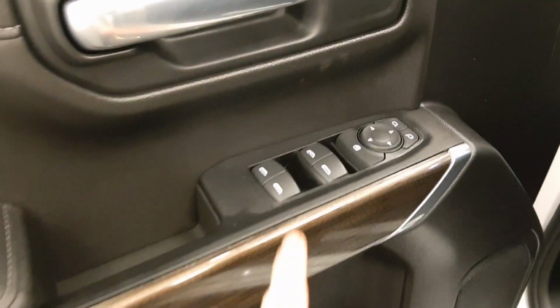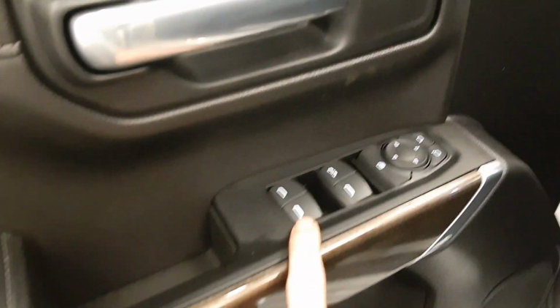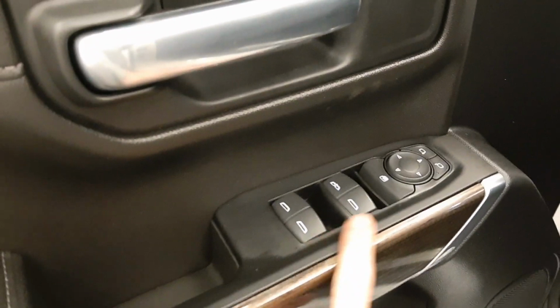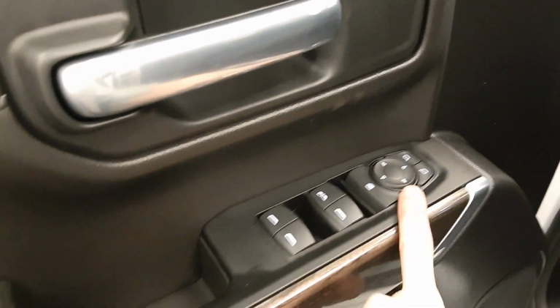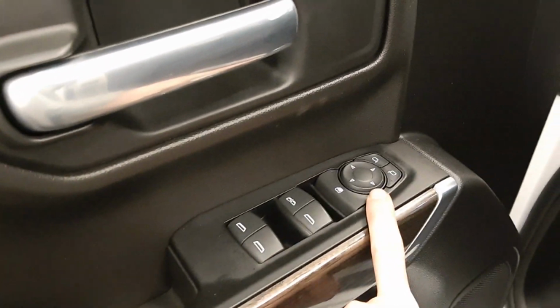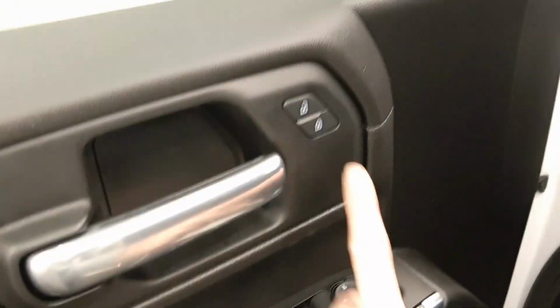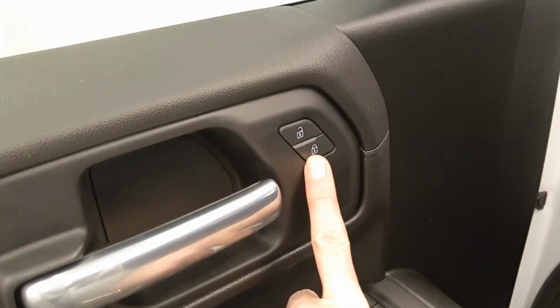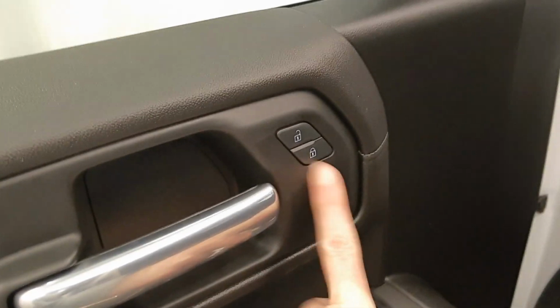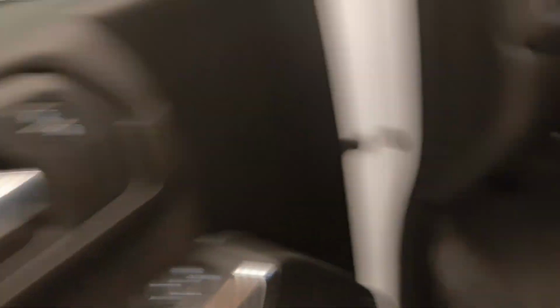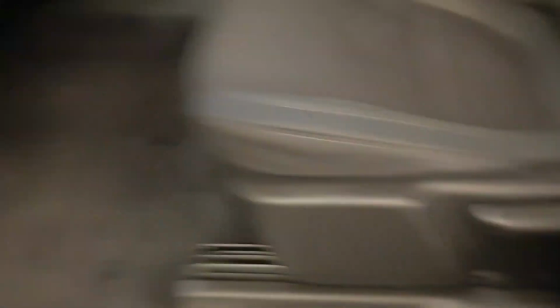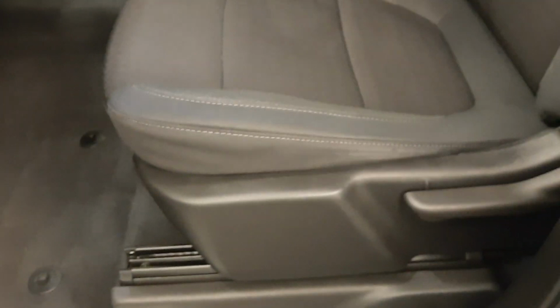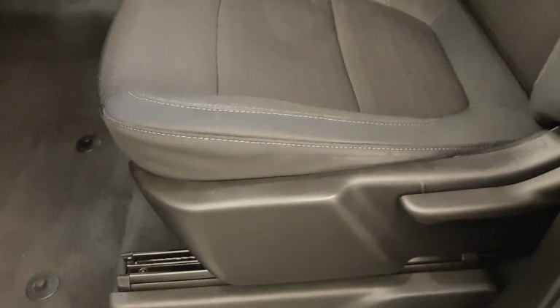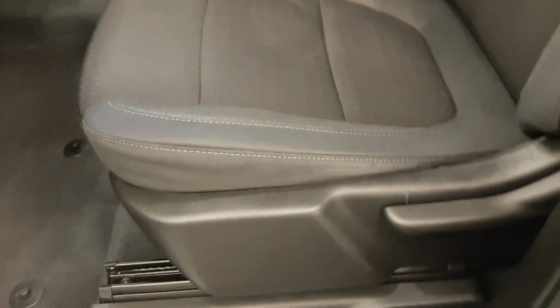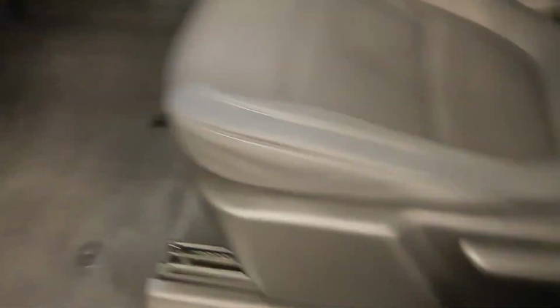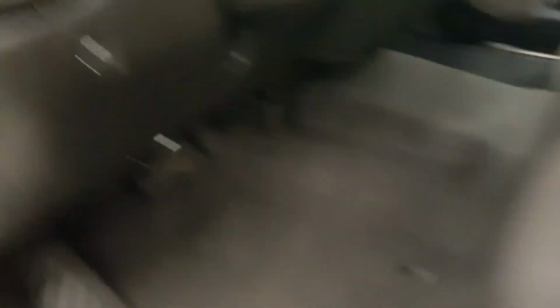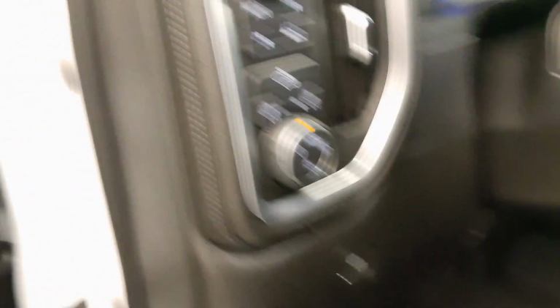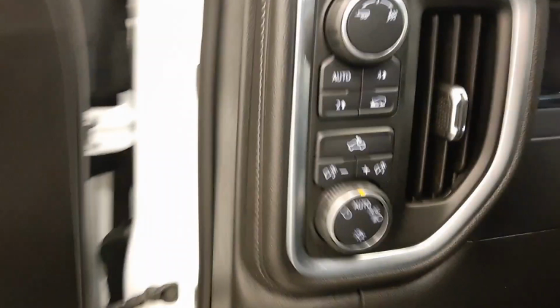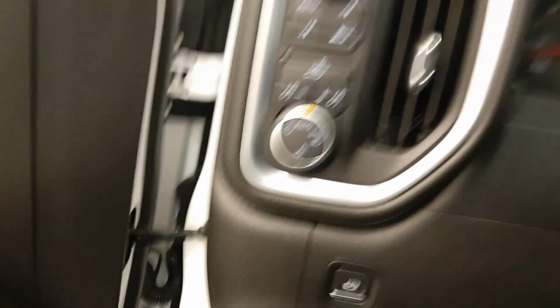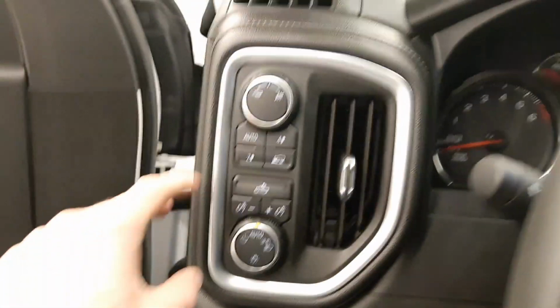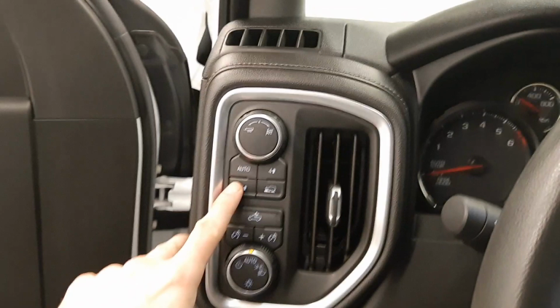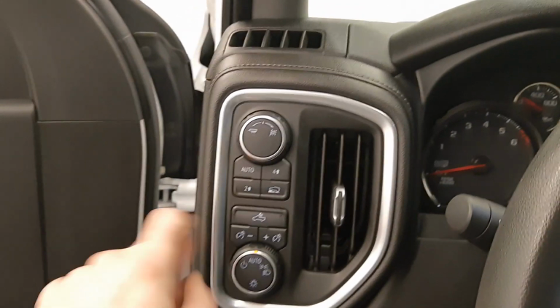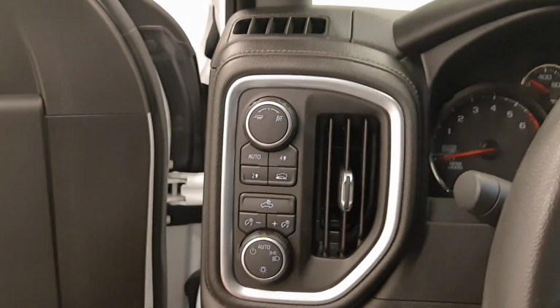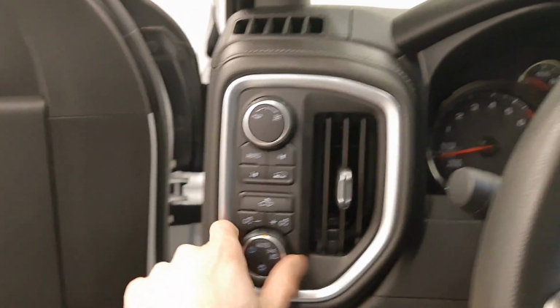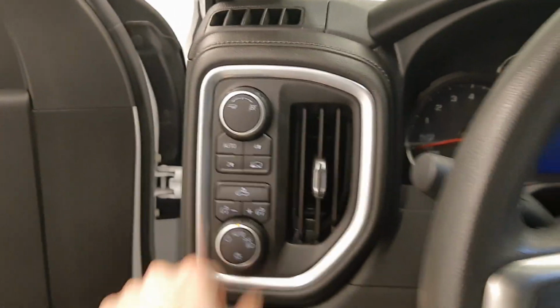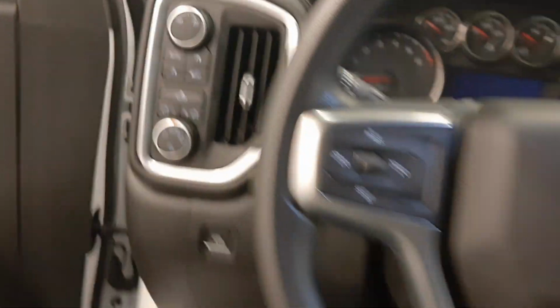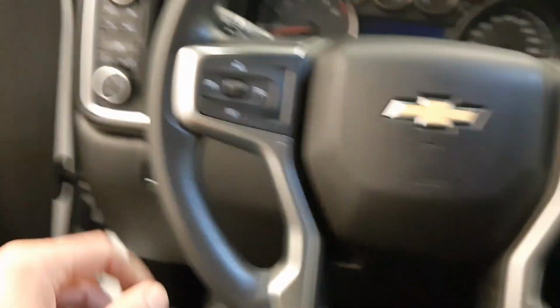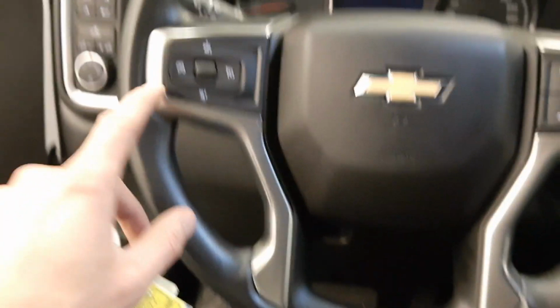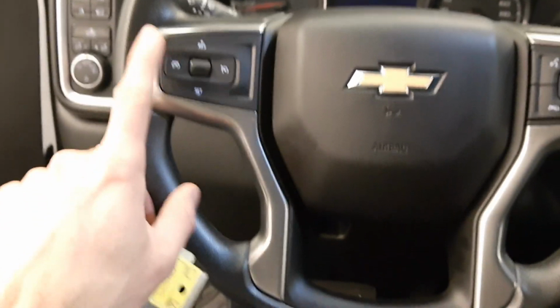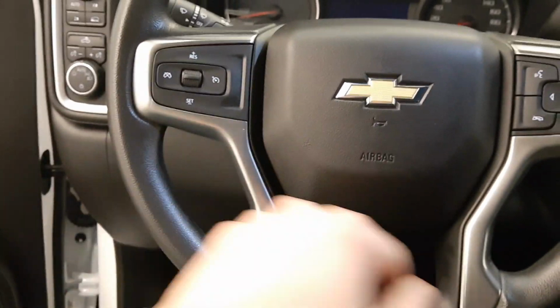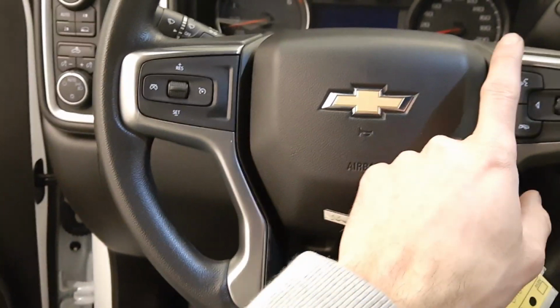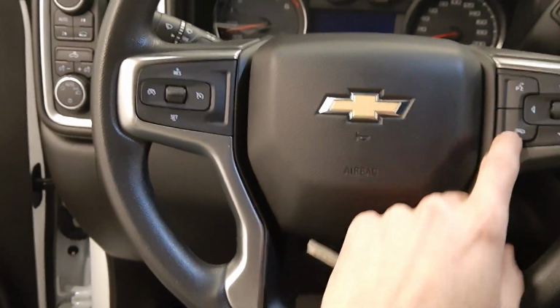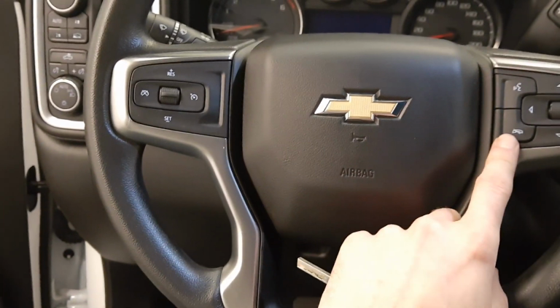Got power windows, power mirrors, power locks, manual driver's seat, your four-wheel drive control, headlights, steering wheel controls for cruise, radio and phone.